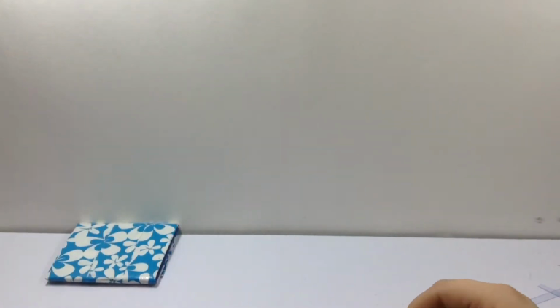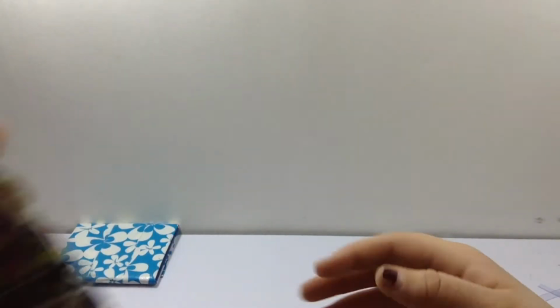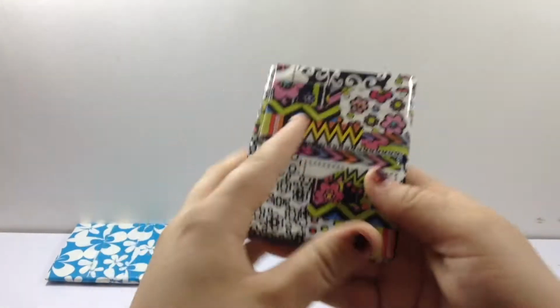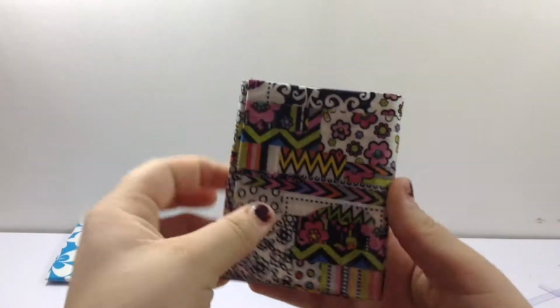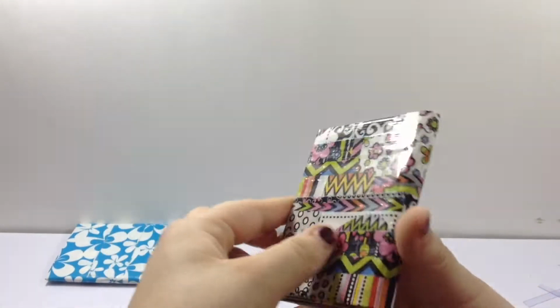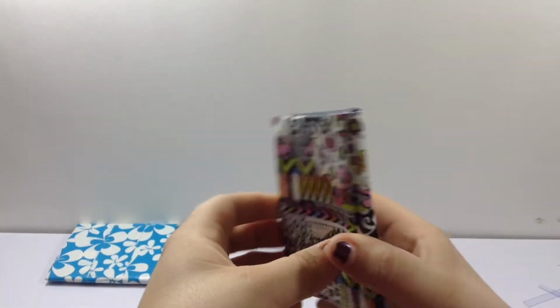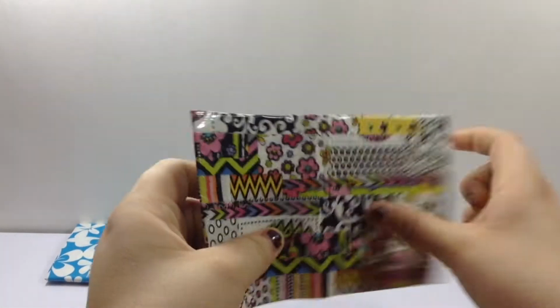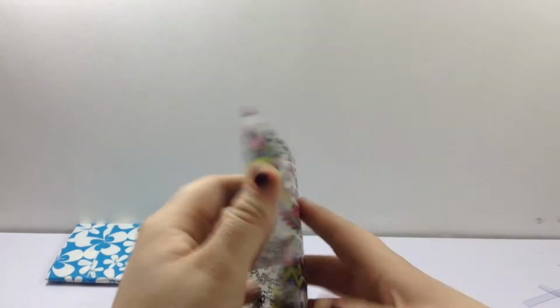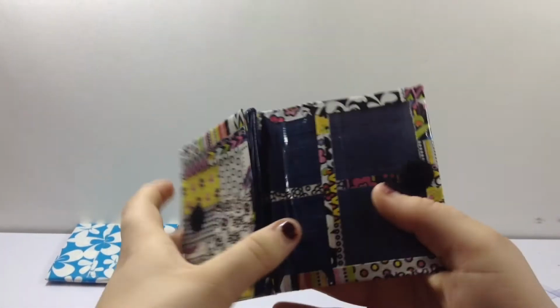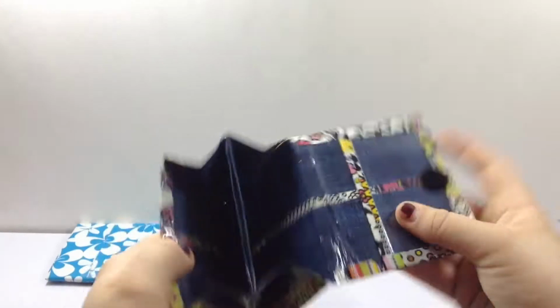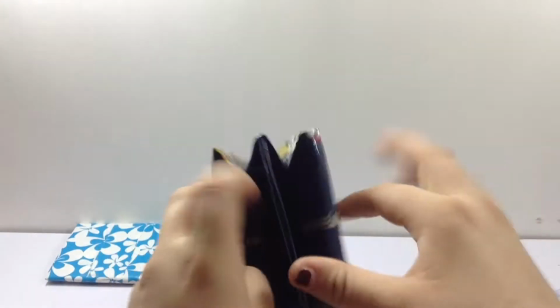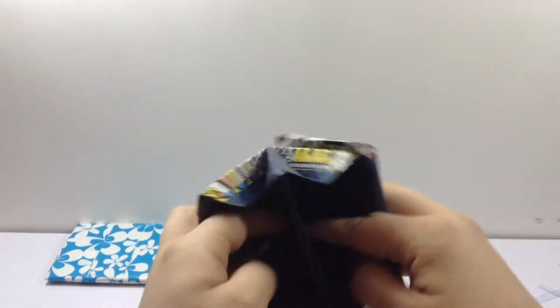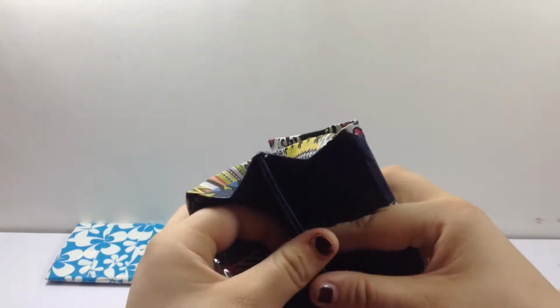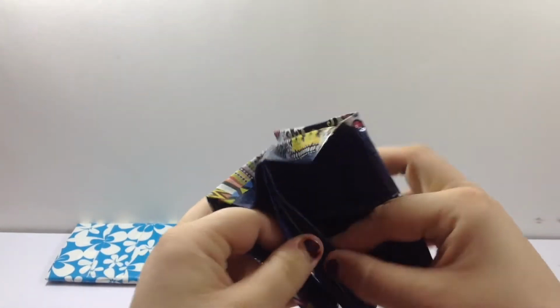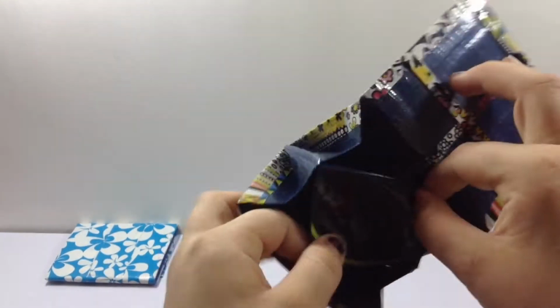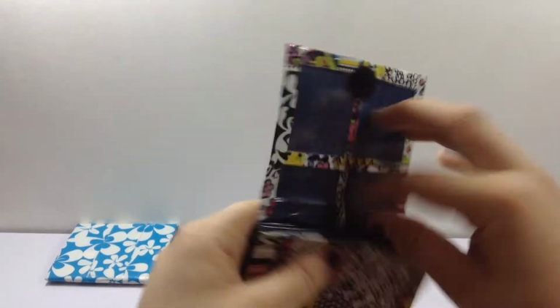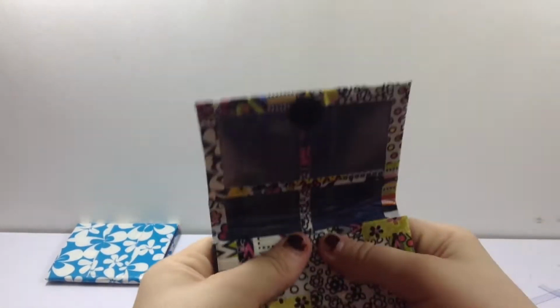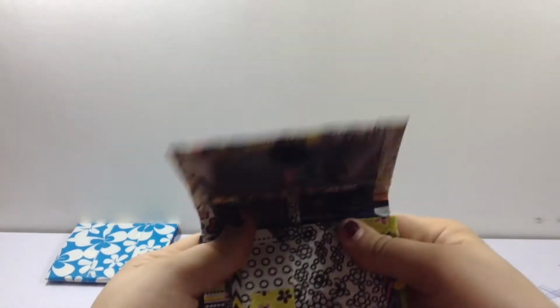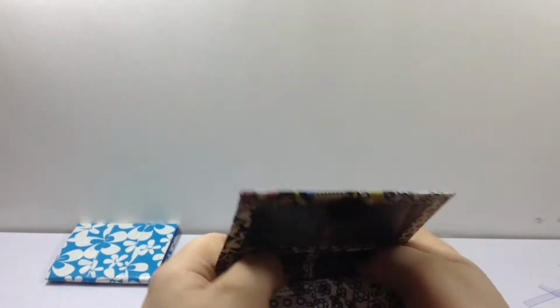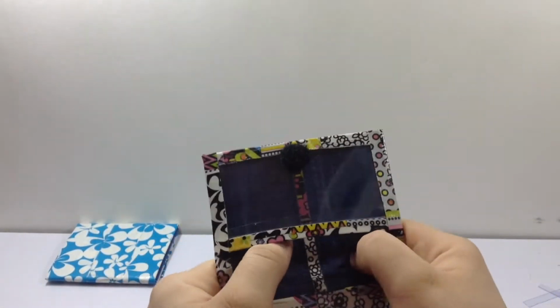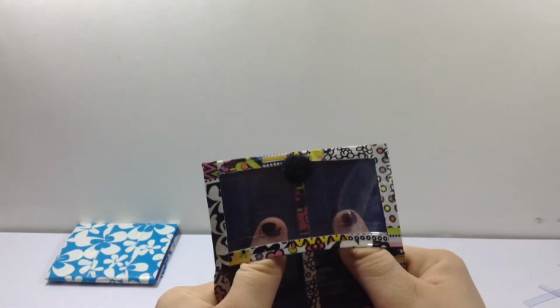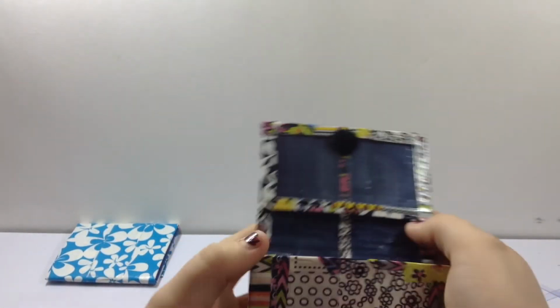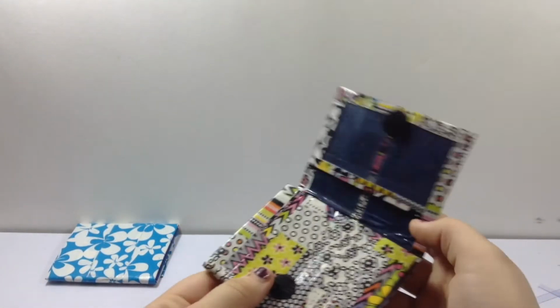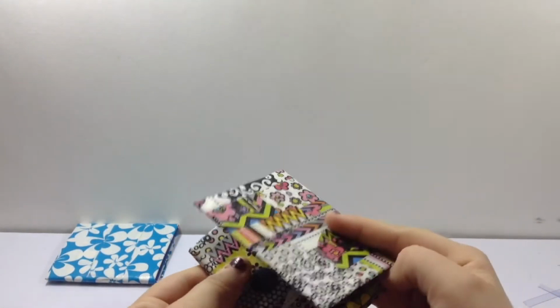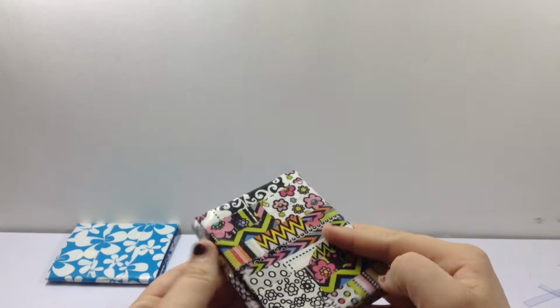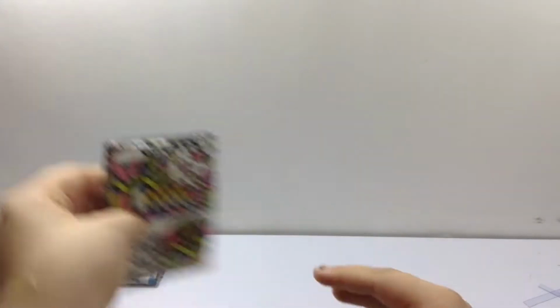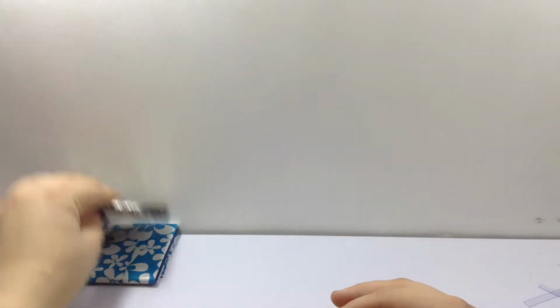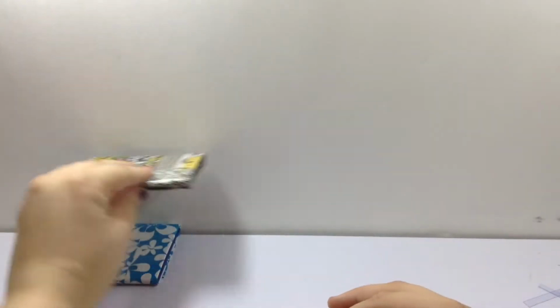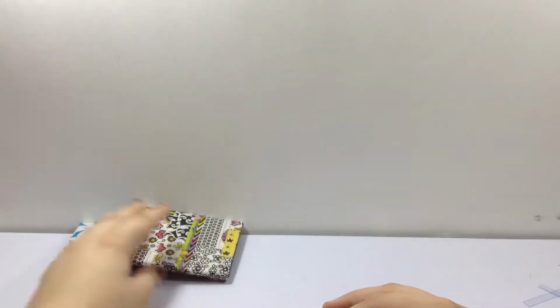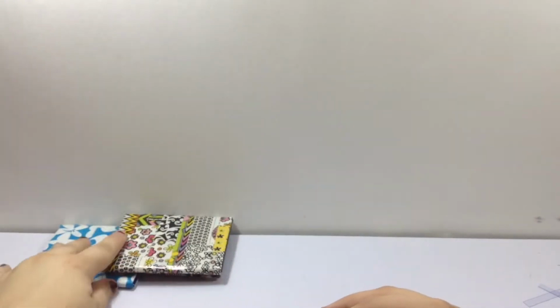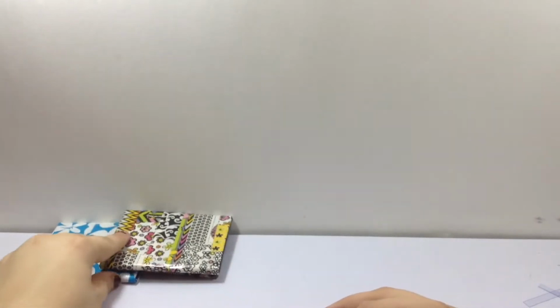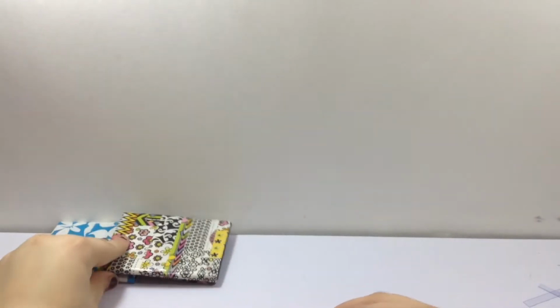Next I have this one. It's mashup and denim. It just has an ID right there, and I really like that one.